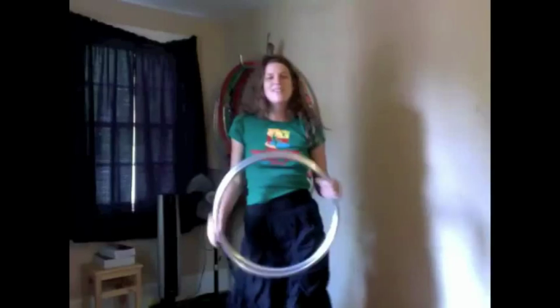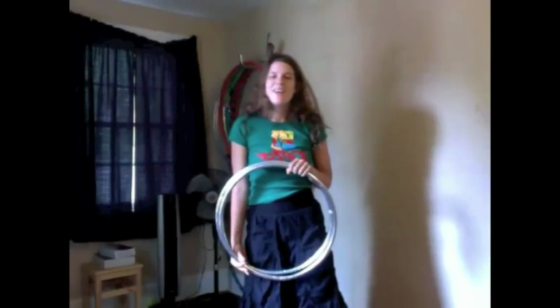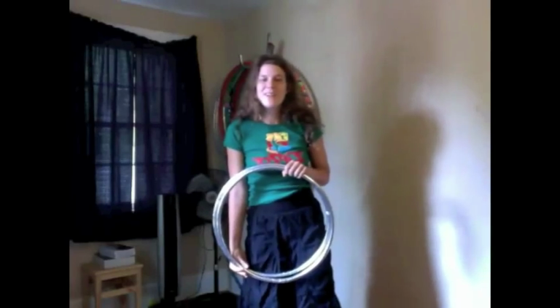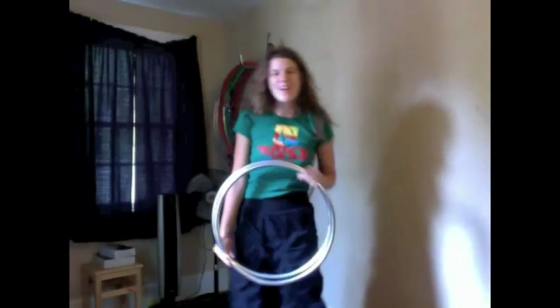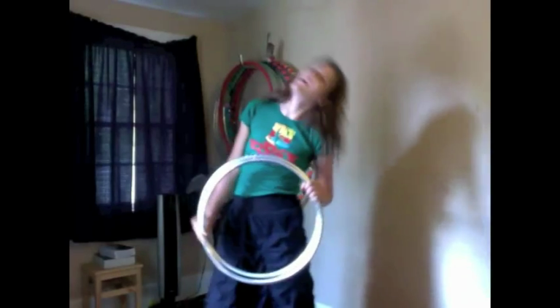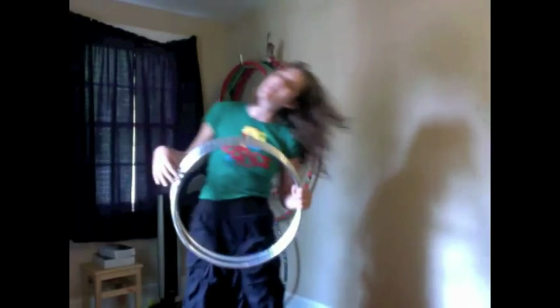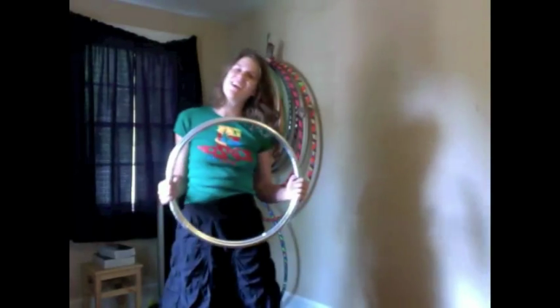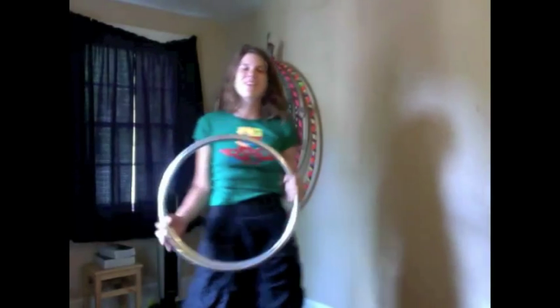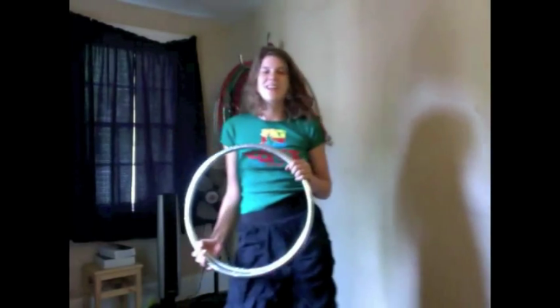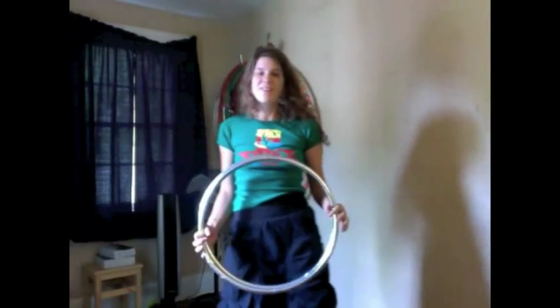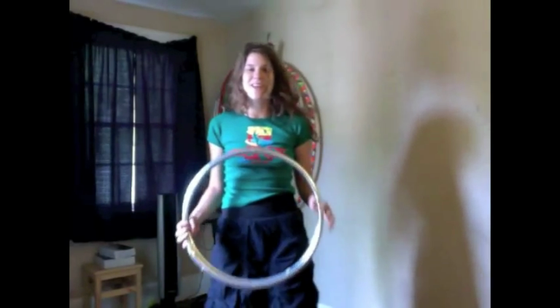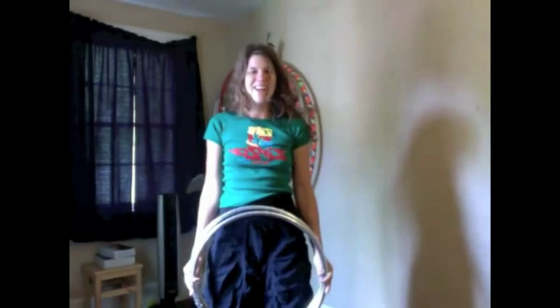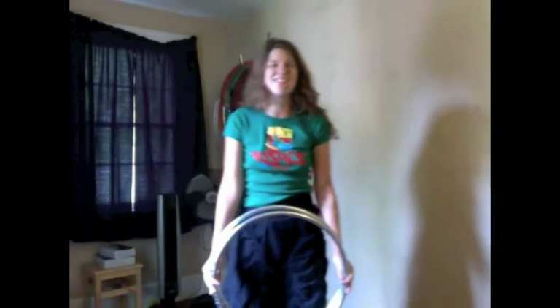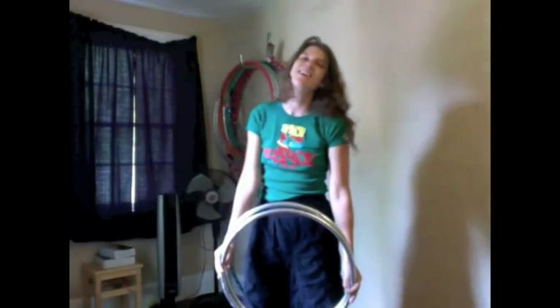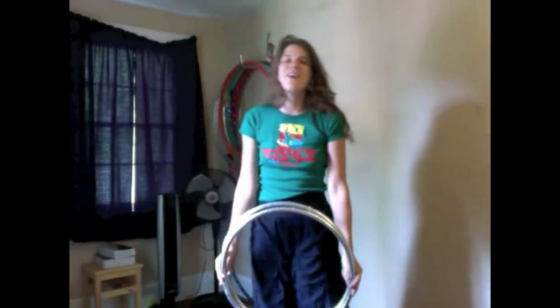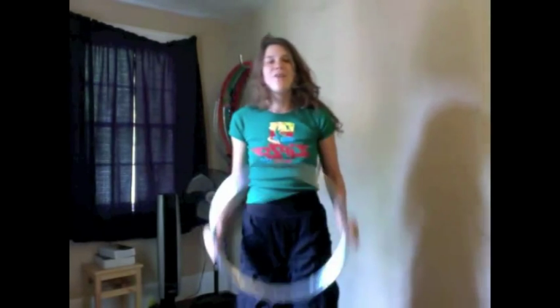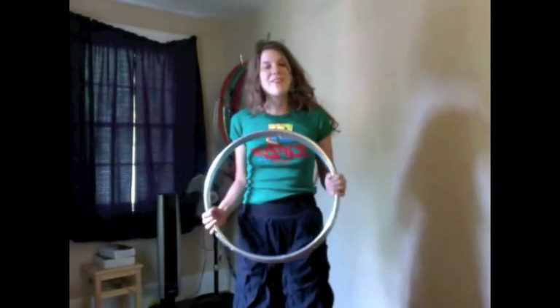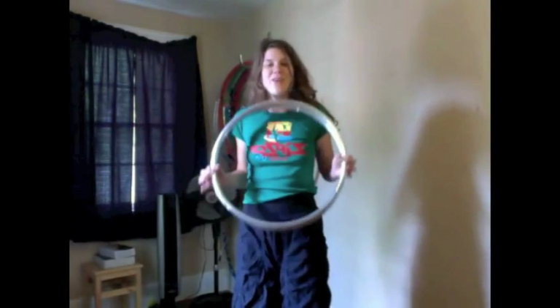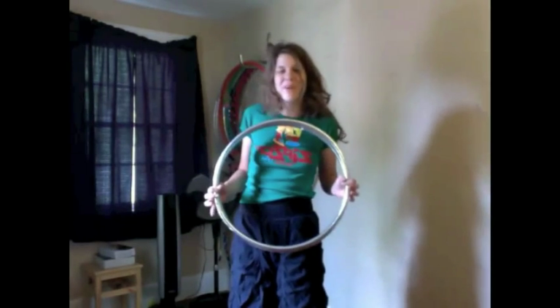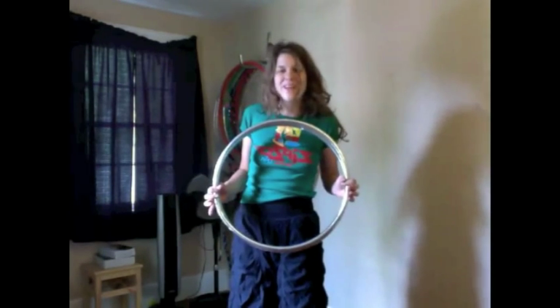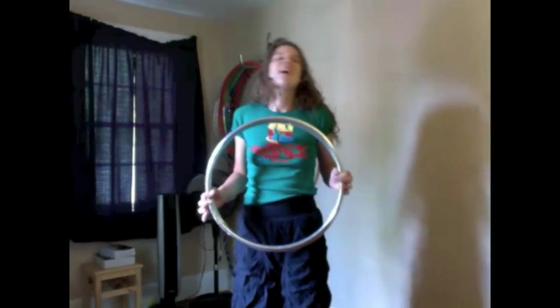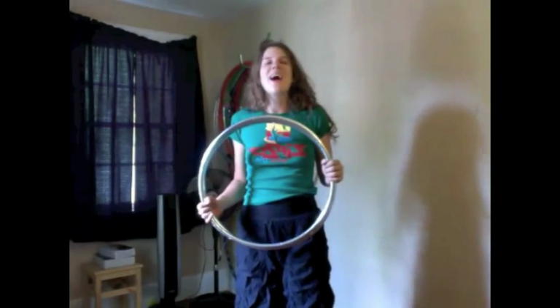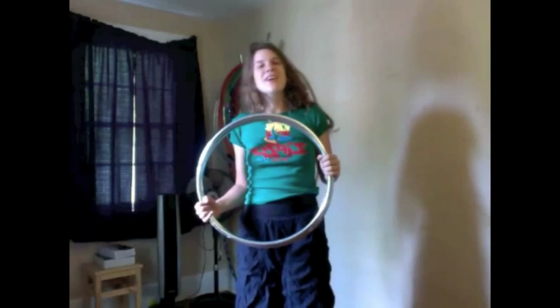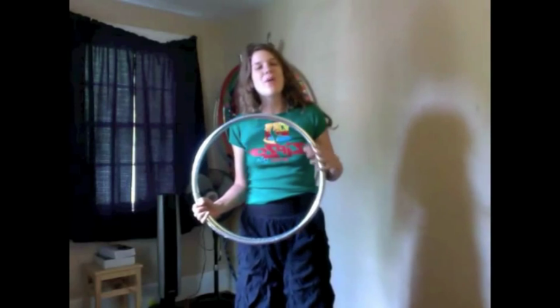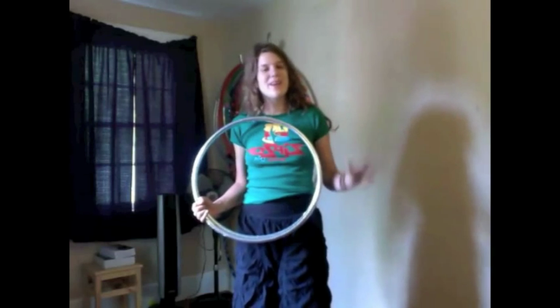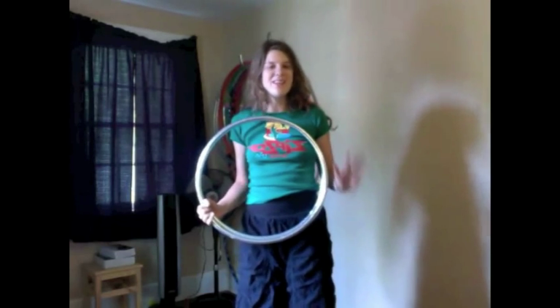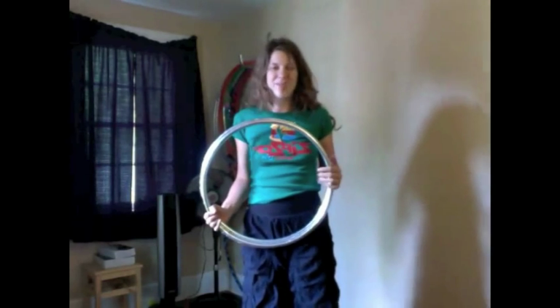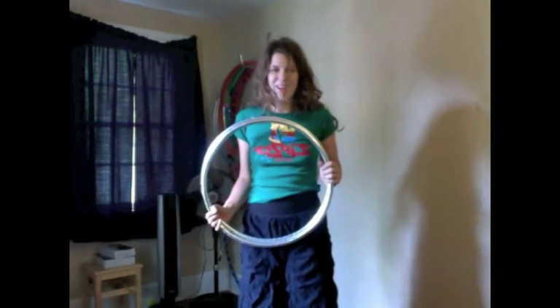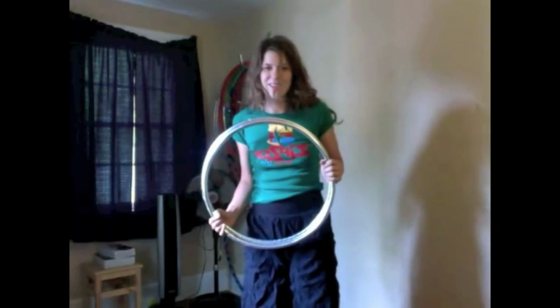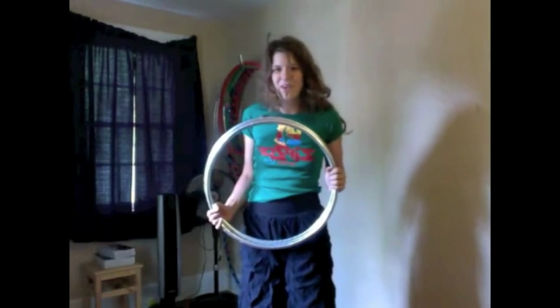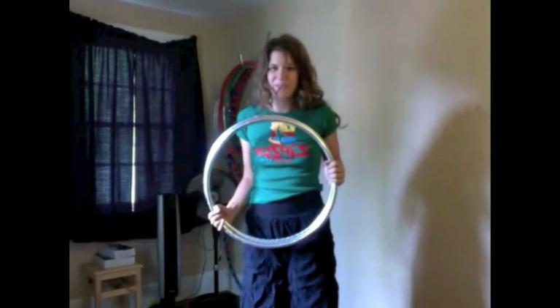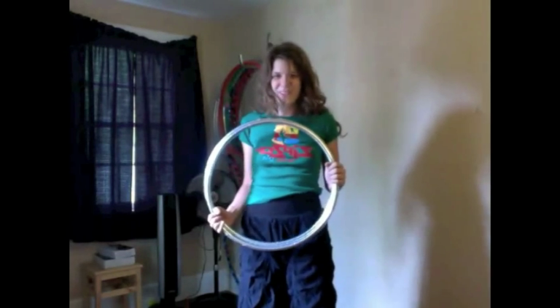Hey Hoopers! I'm Violet and today we're going to be learning the buzzsaw and its variations. First I'm going to show you what we'll be learning and then after I will break it down into easy steps so you guys can follow and play with these moves at home.